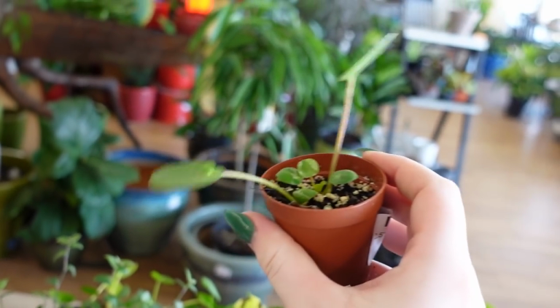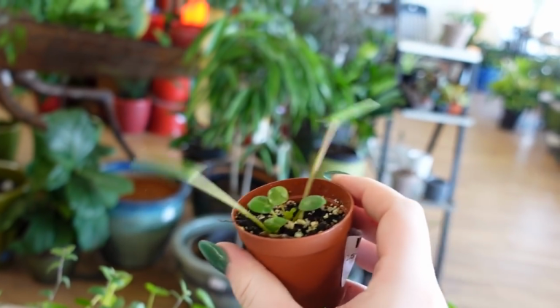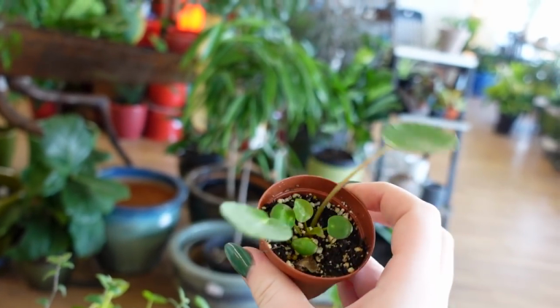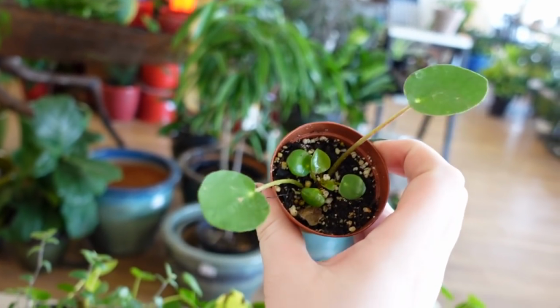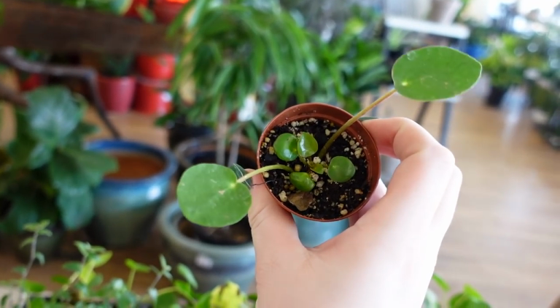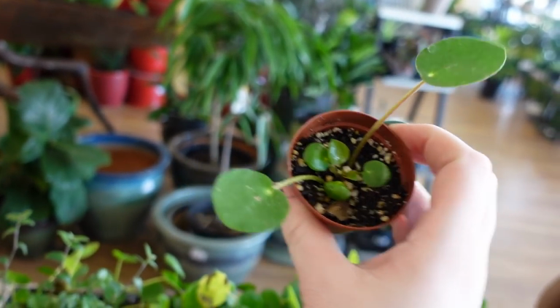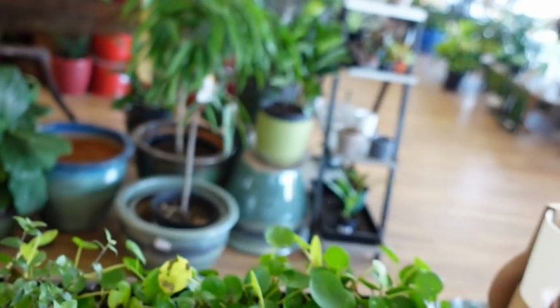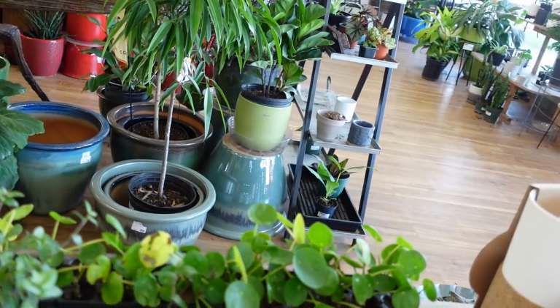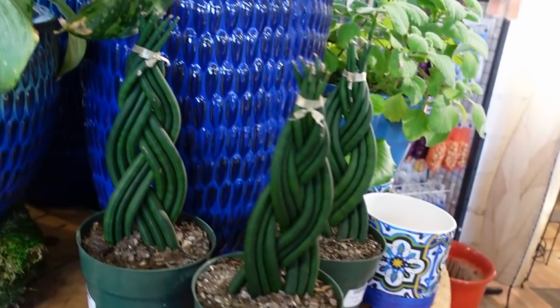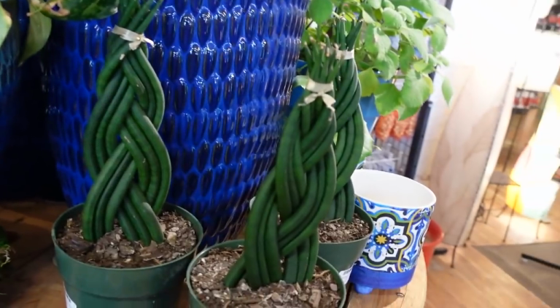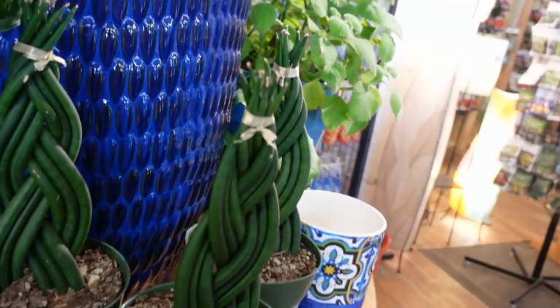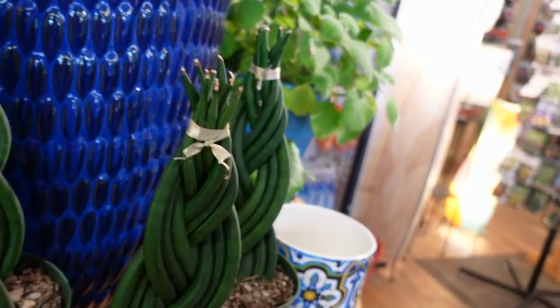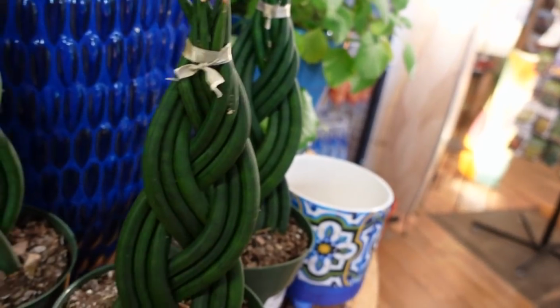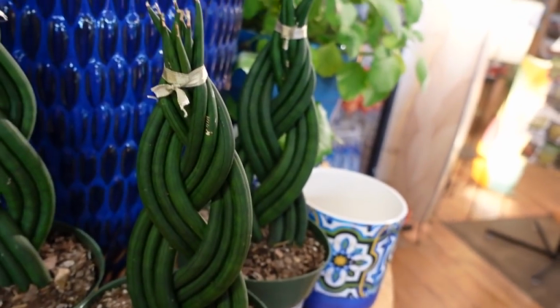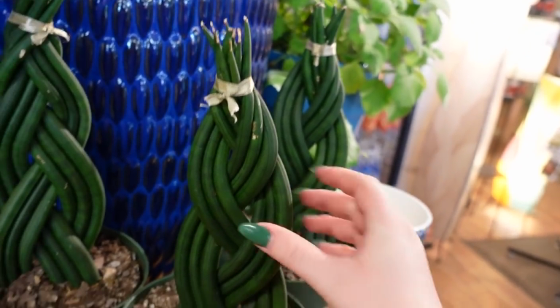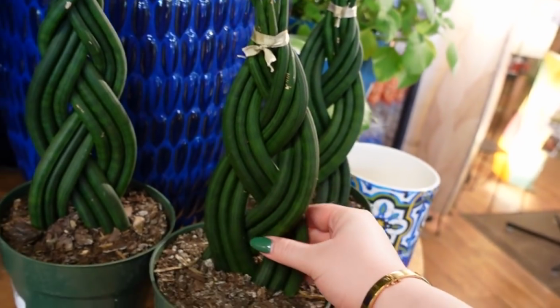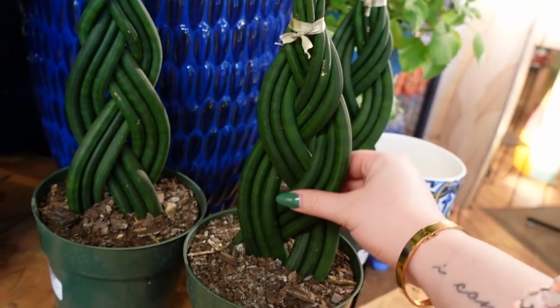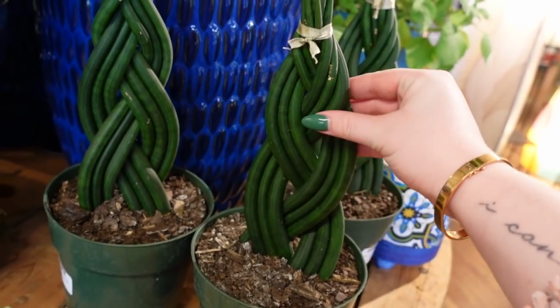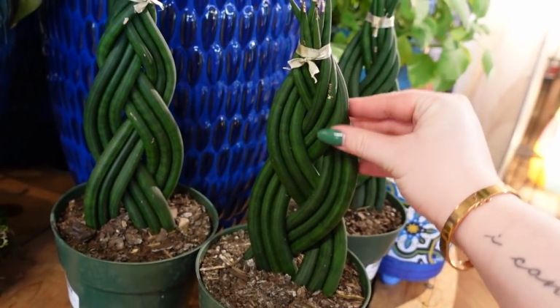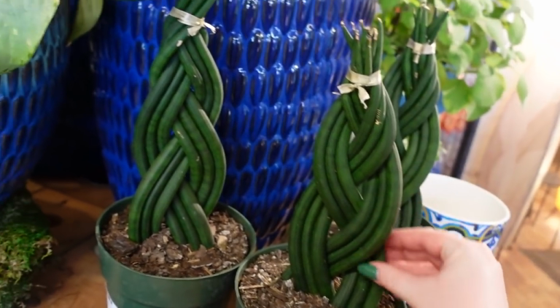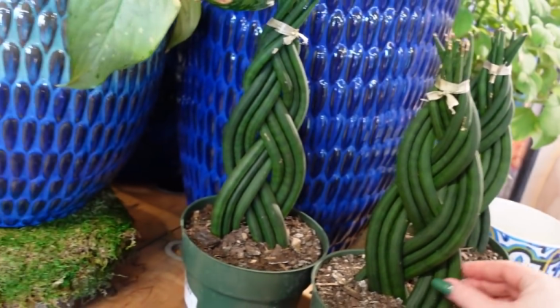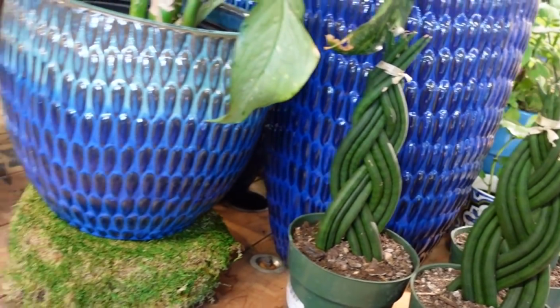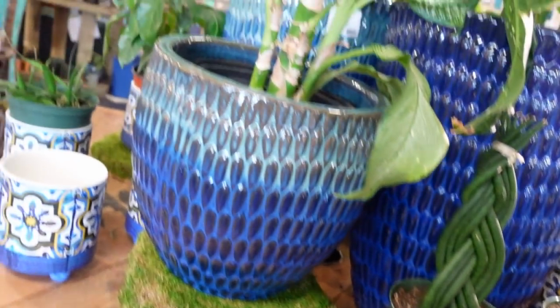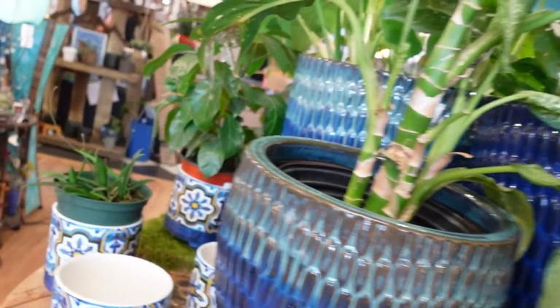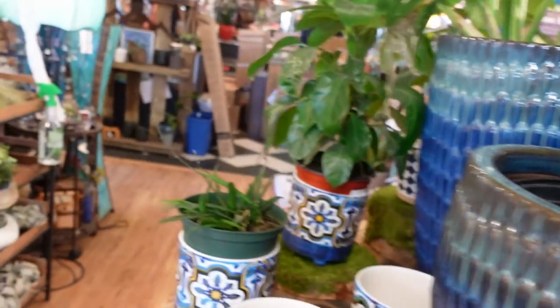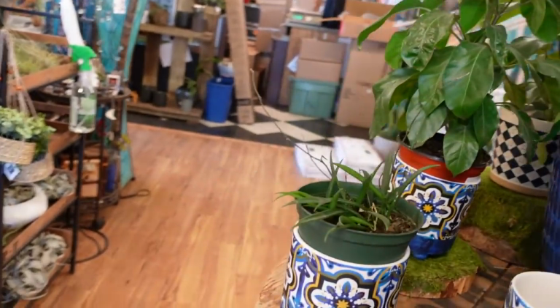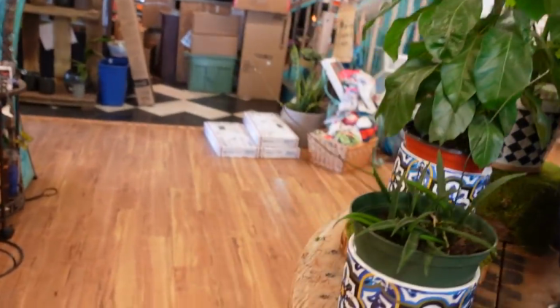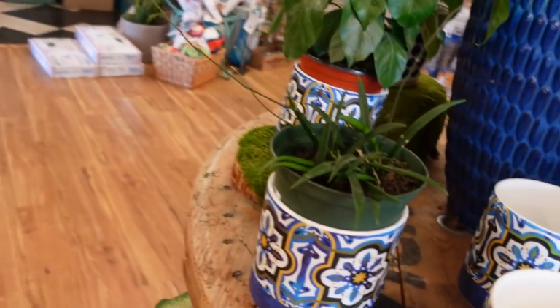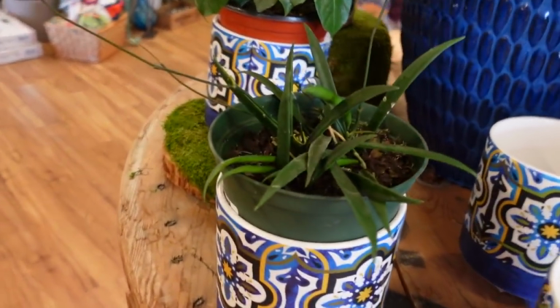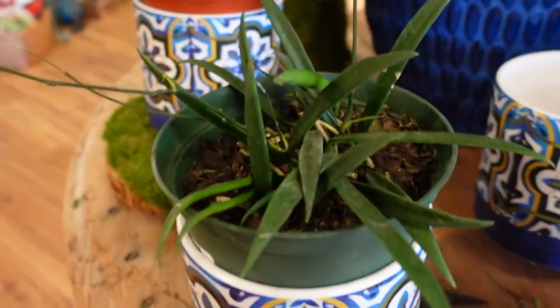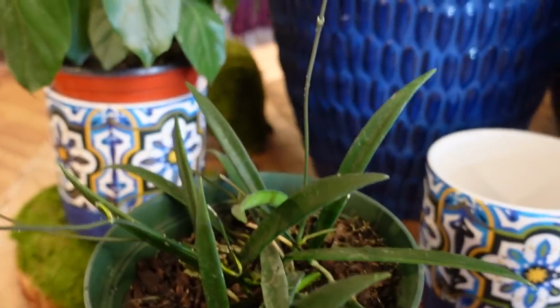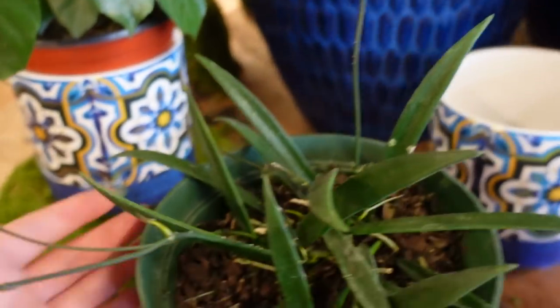We still have more of my favorite little baby pilea — look at this one, he is just throwing hands, so cute! We got some braided sansevieria cylindrica — wow — and some little hoya shepherdii.